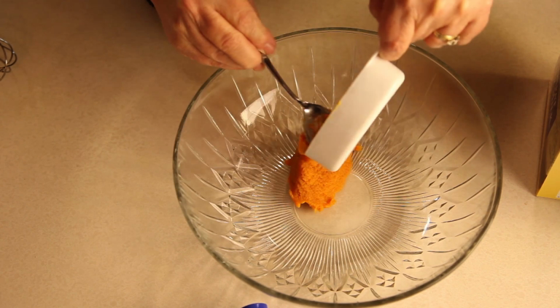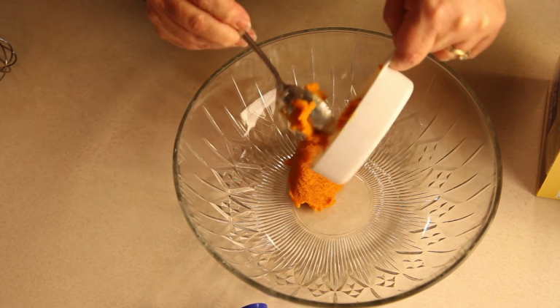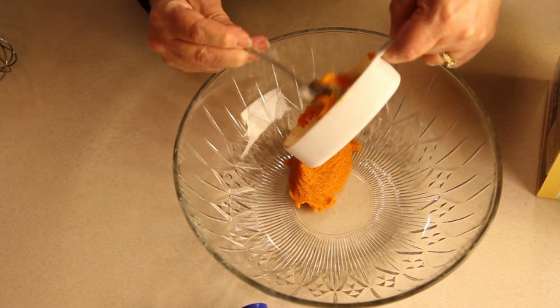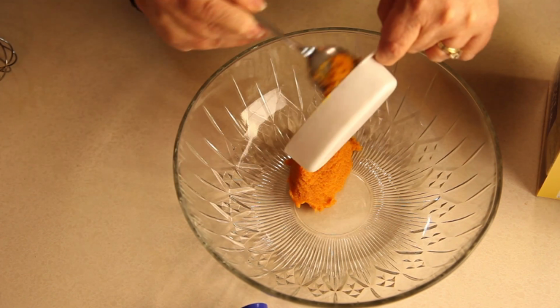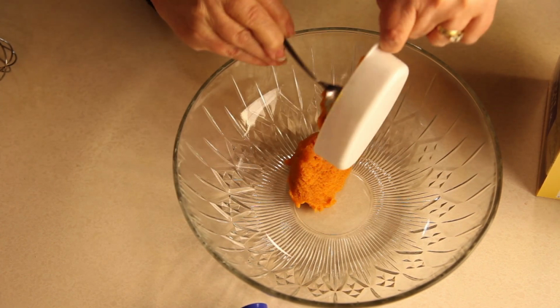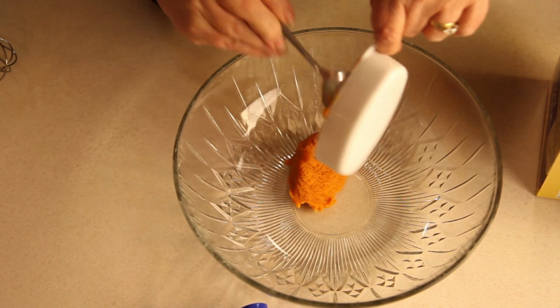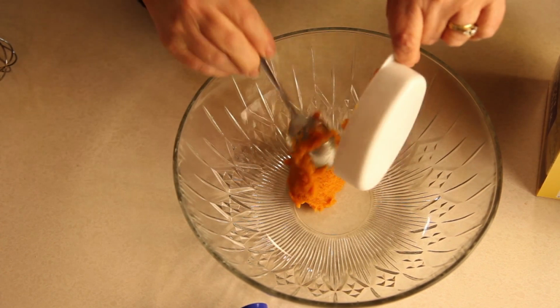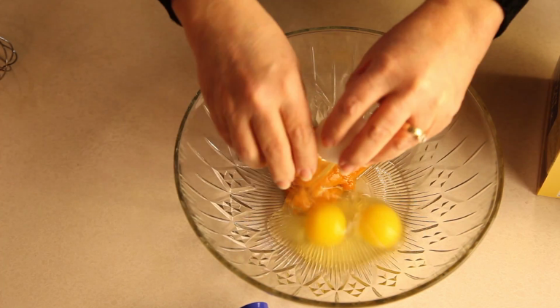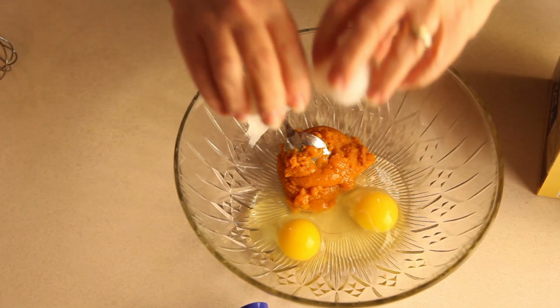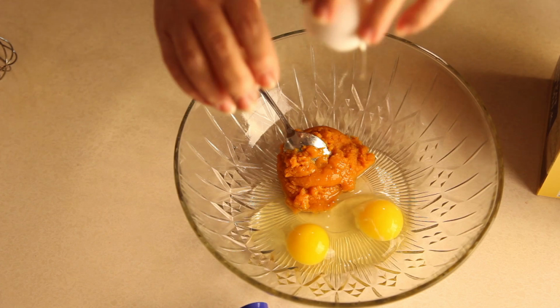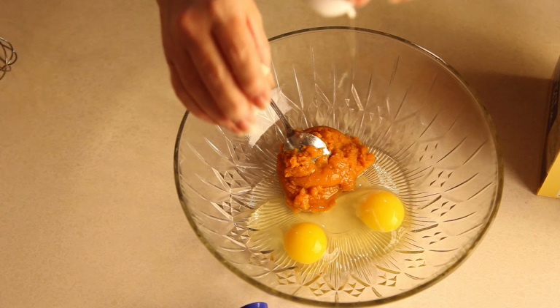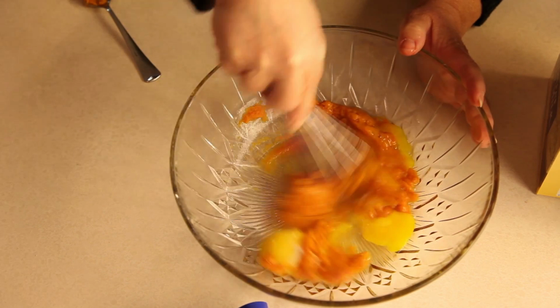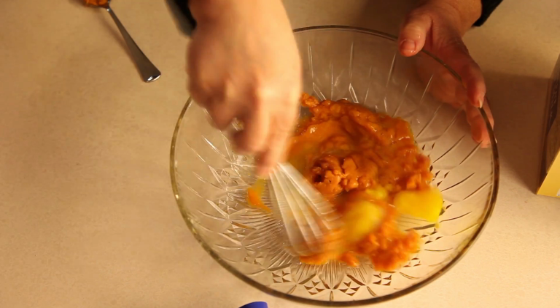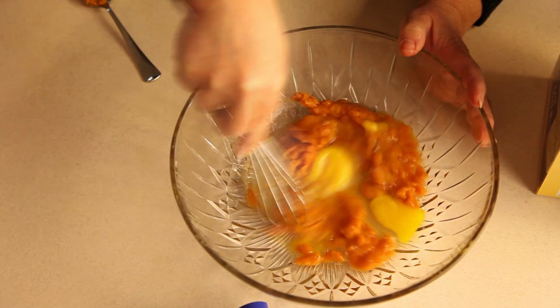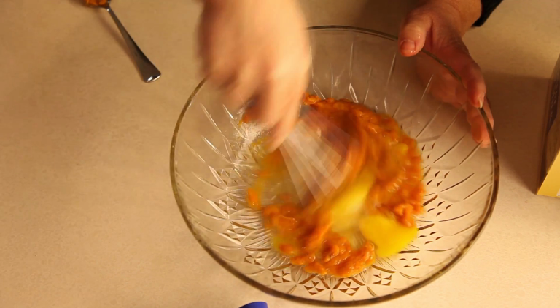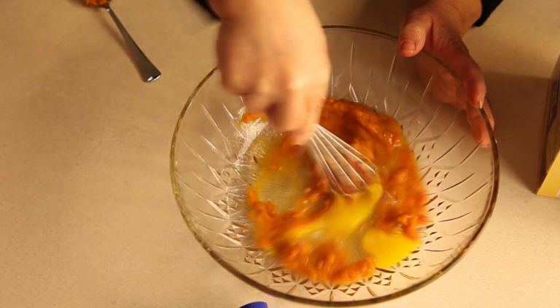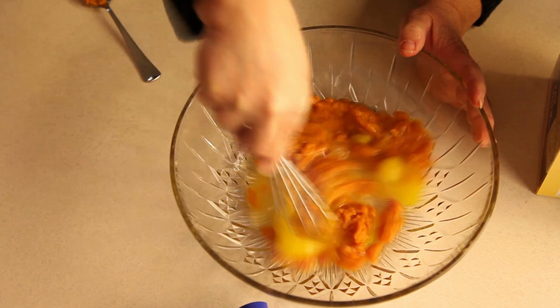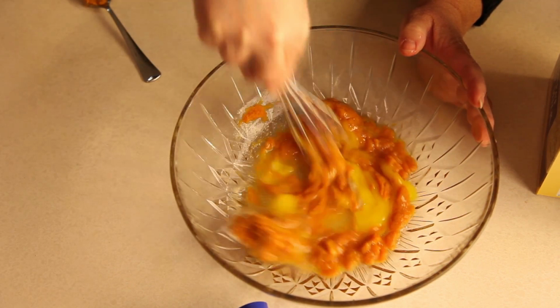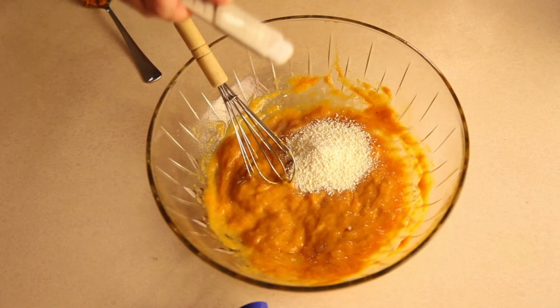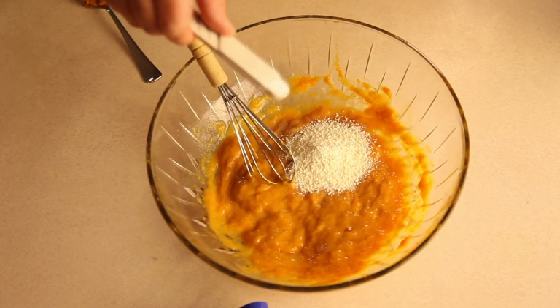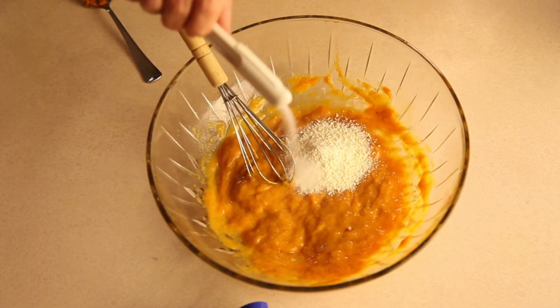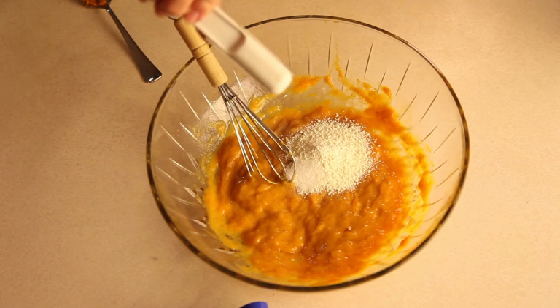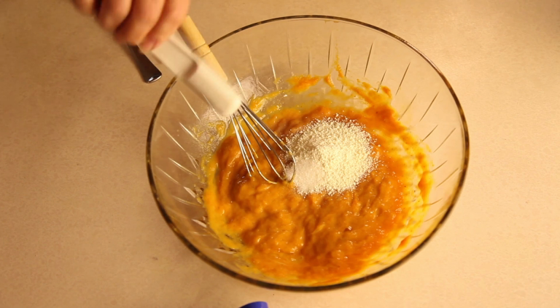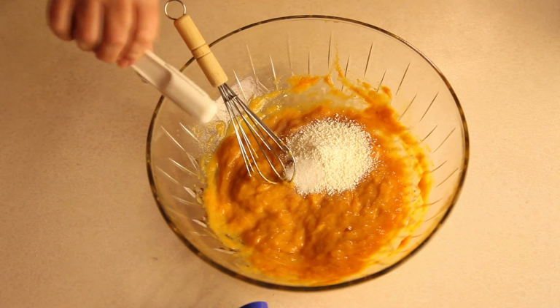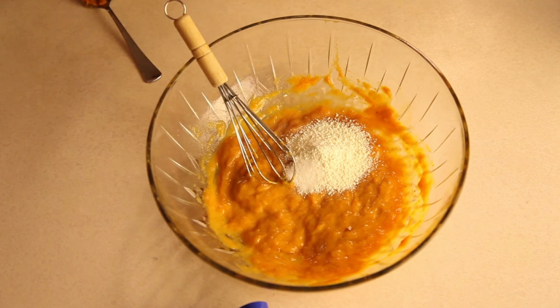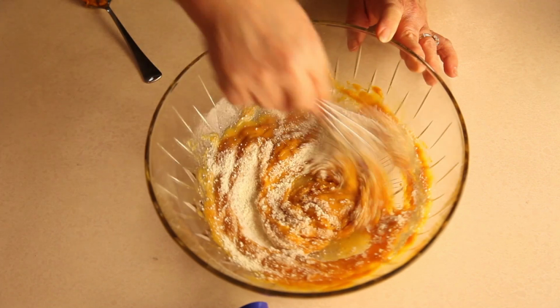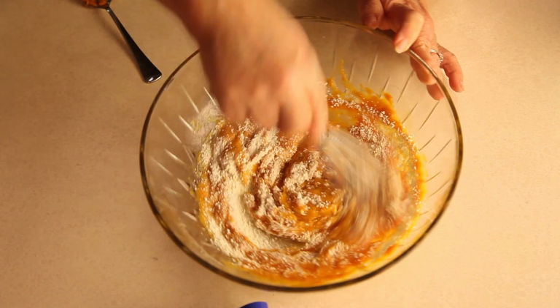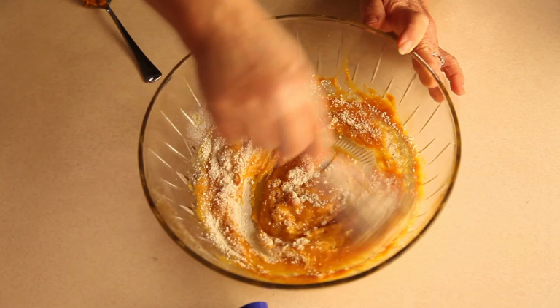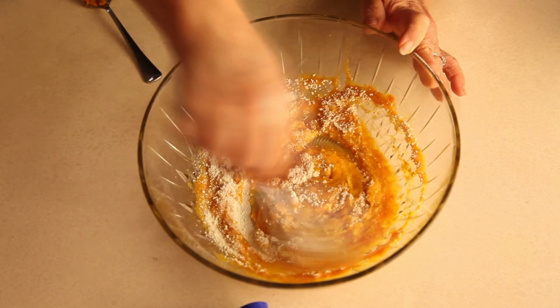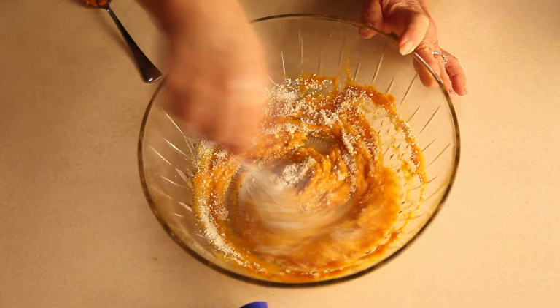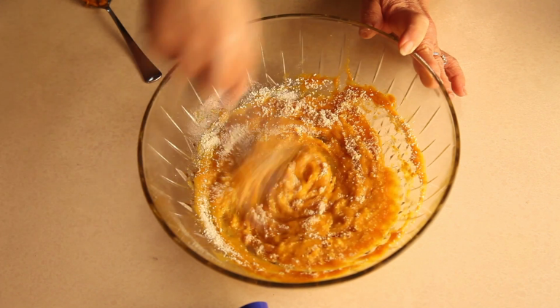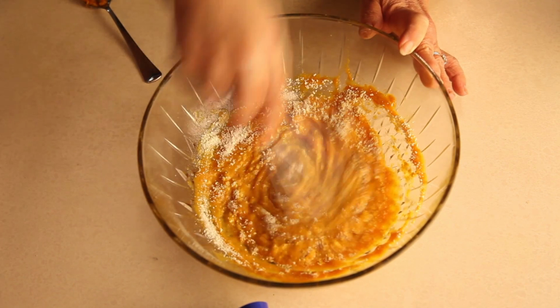Once you have these things, measure out the pumpkin into a mixing bowl and mix in the two eggs until smooth. Next, add in the salt and the dry milk and continue to stir until everything is mixed really well.